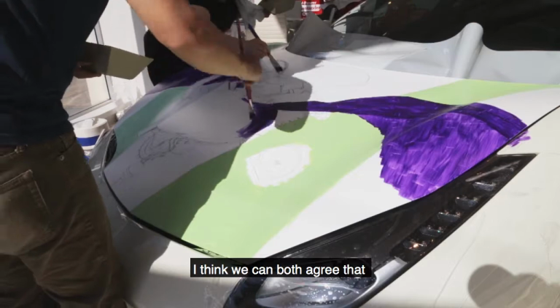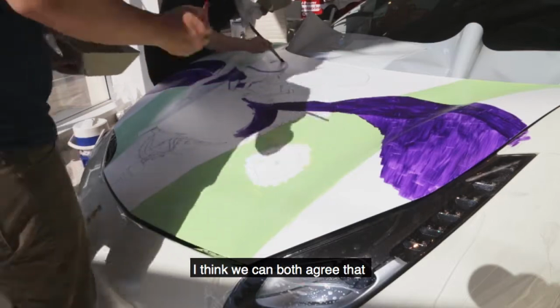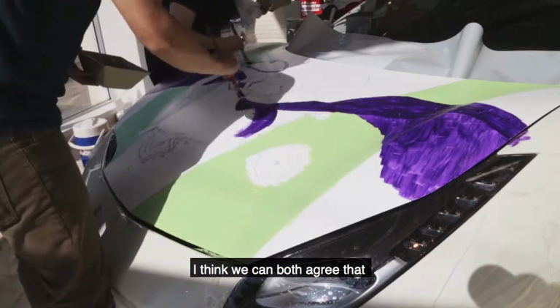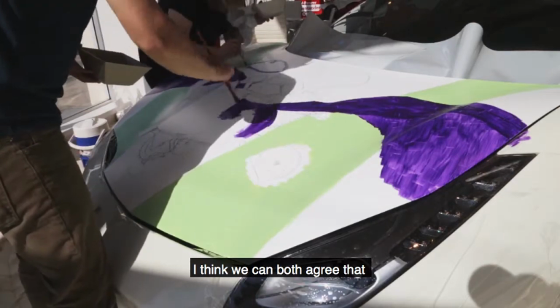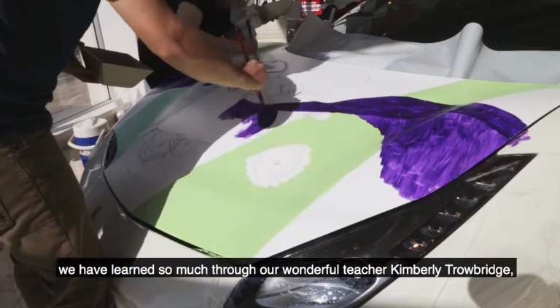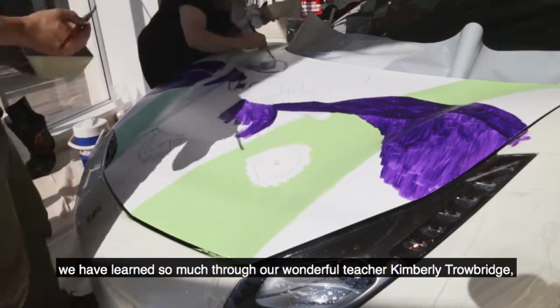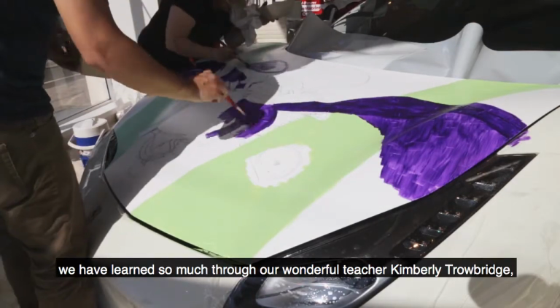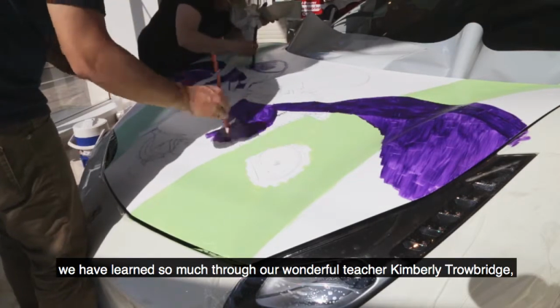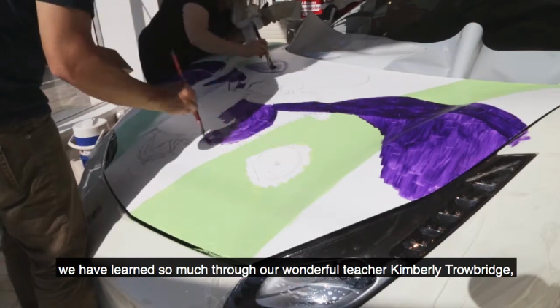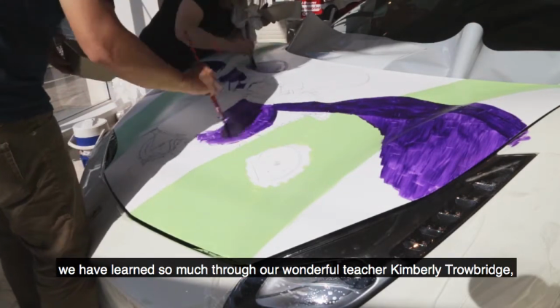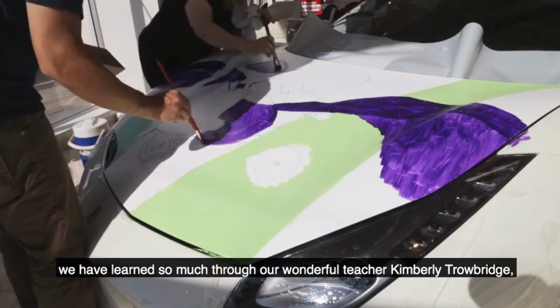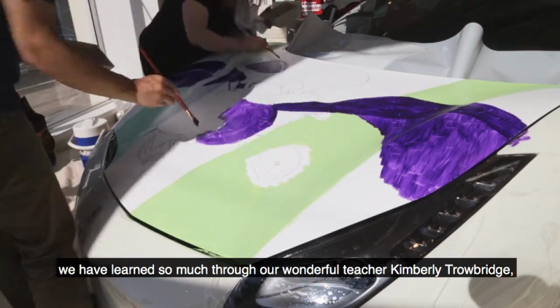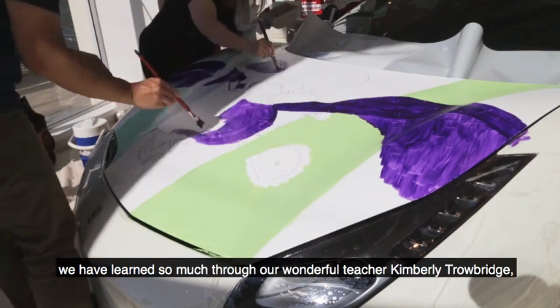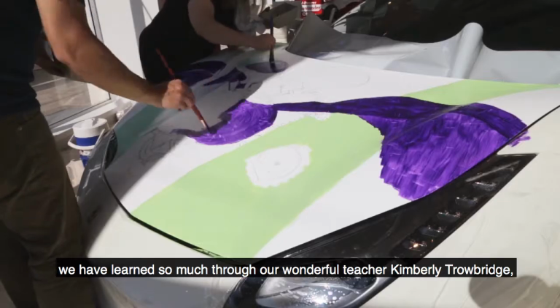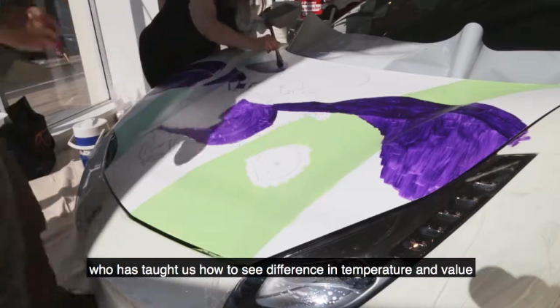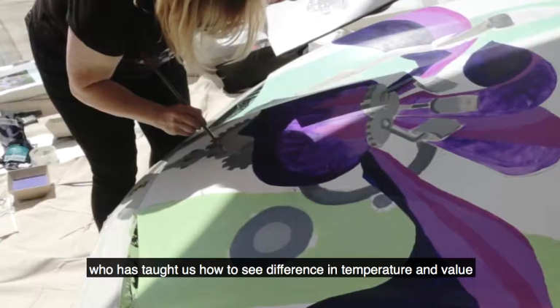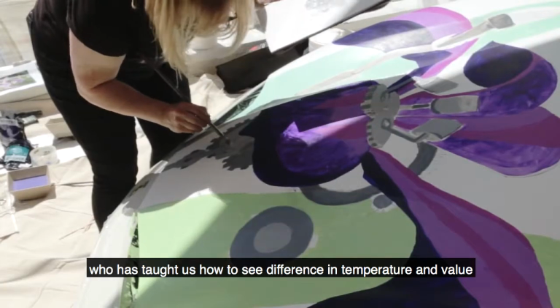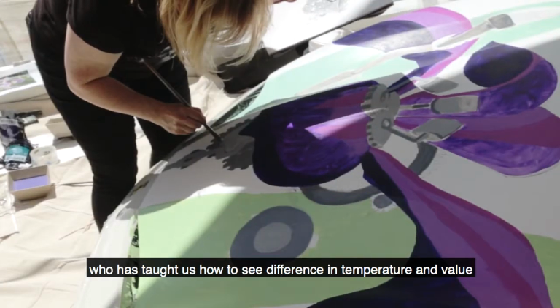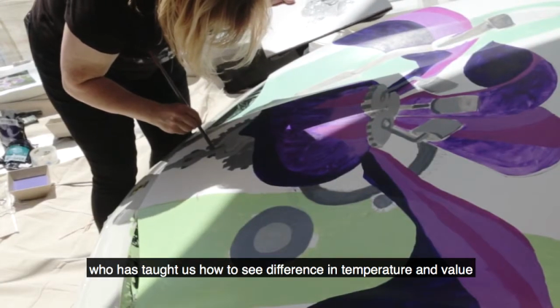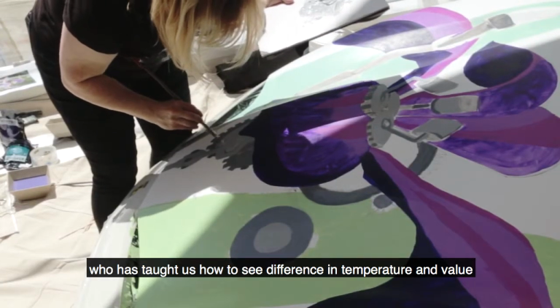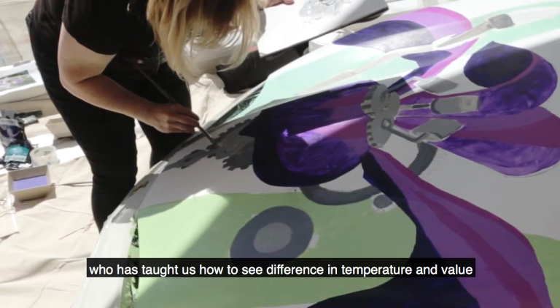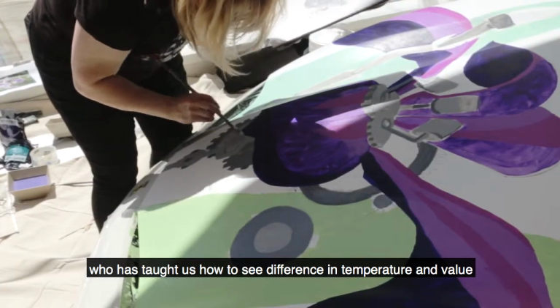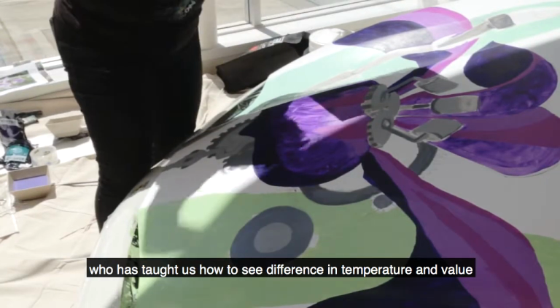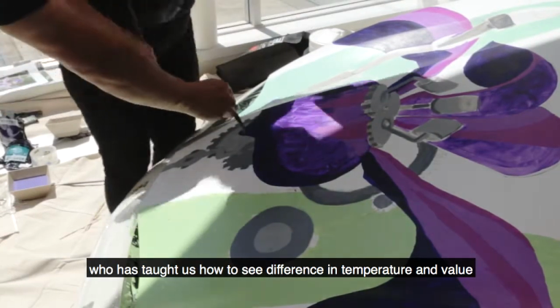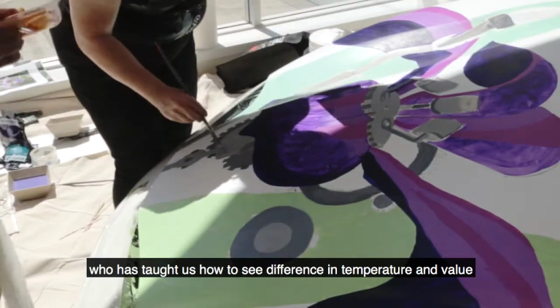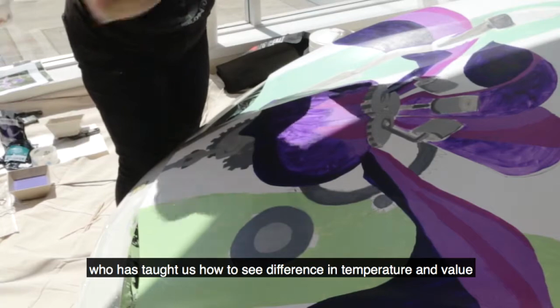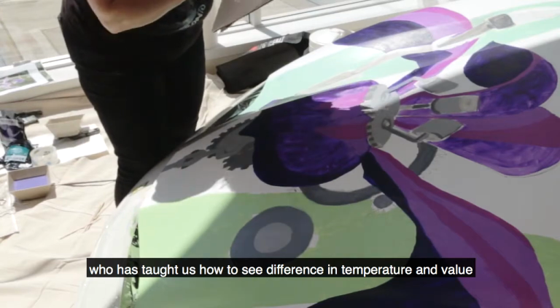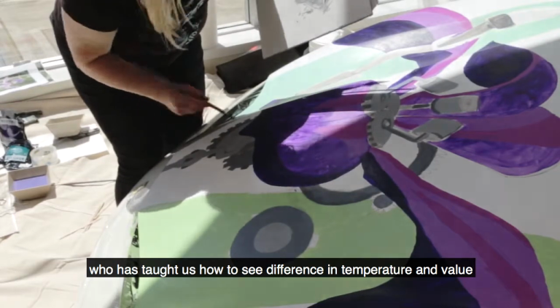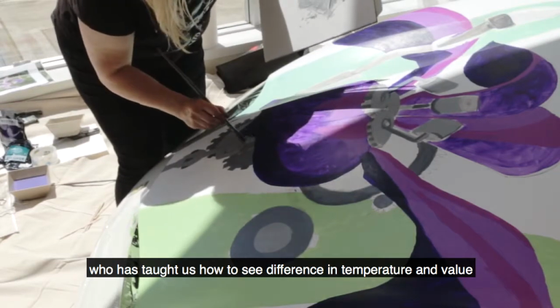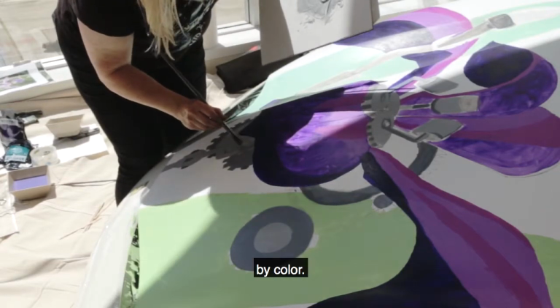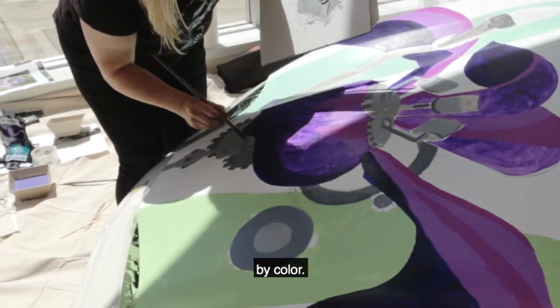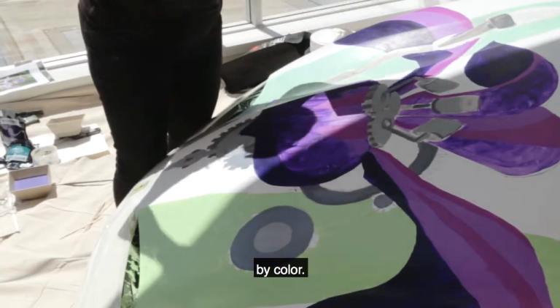I think we can both agree that we have learned so much through our wonderful teacher, Kimberly Trowbridge, who has taught us how to see difference in temperature and value by color.